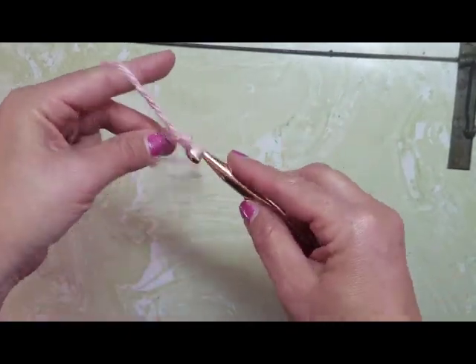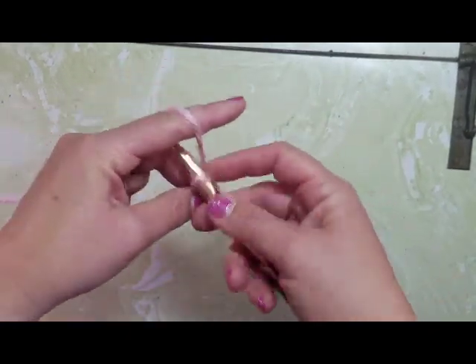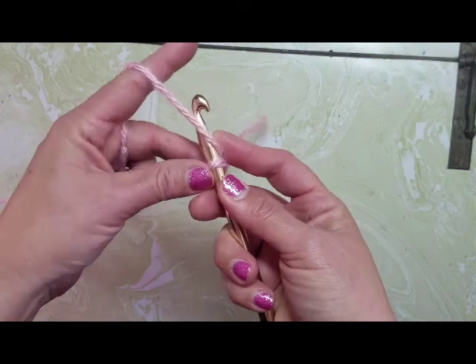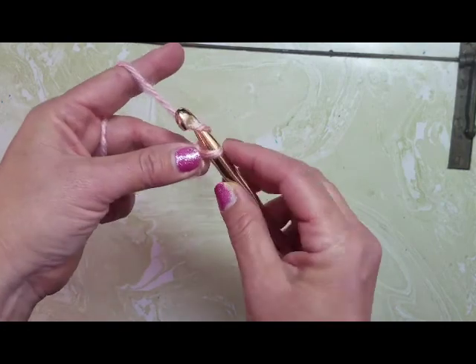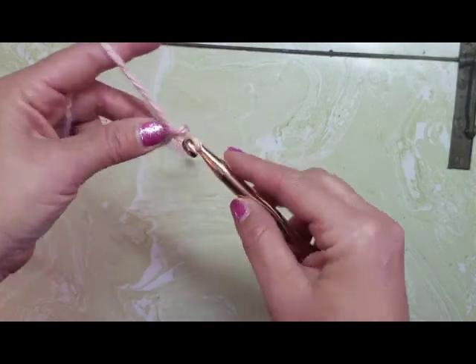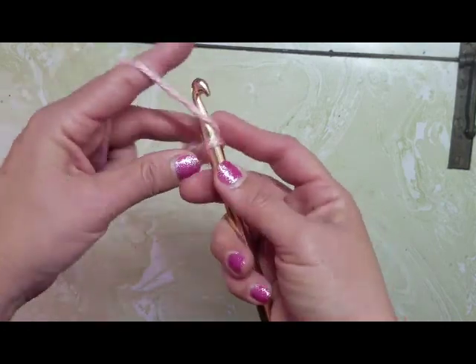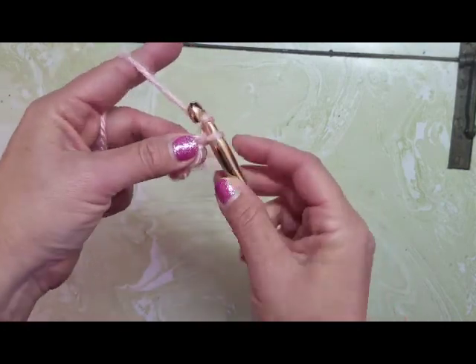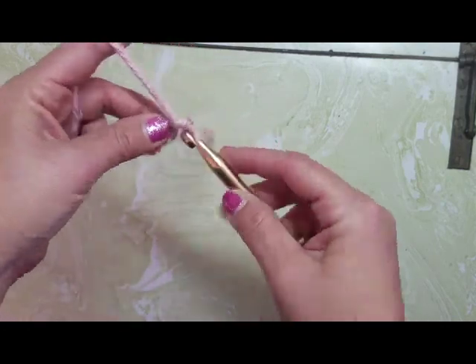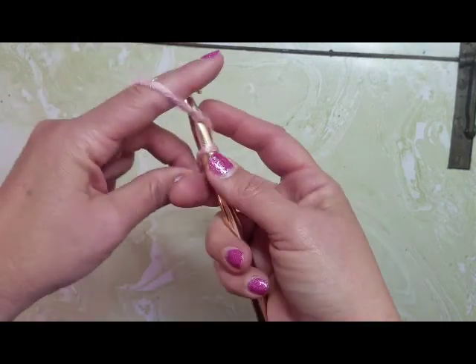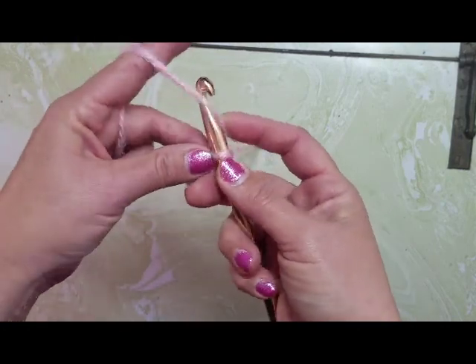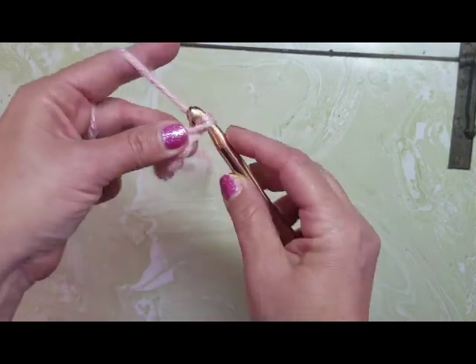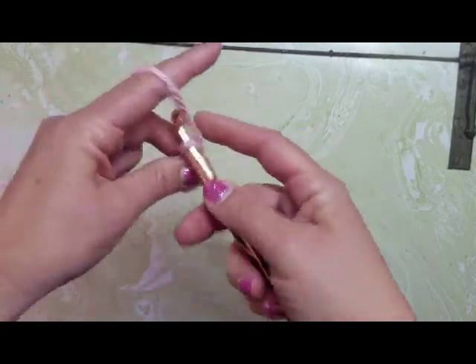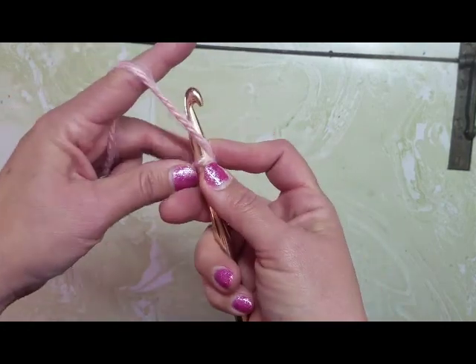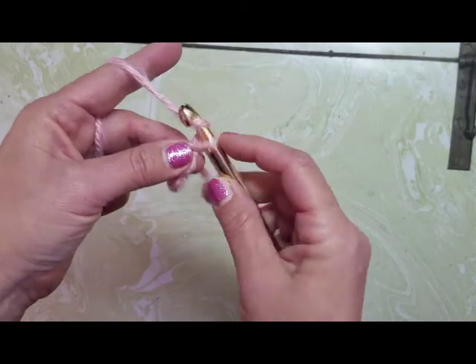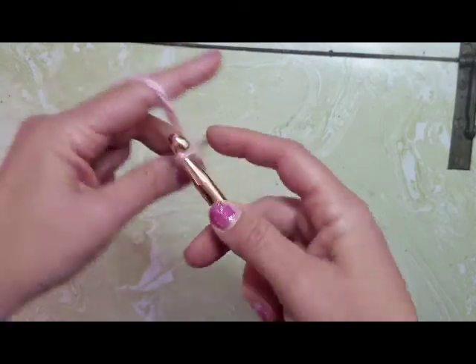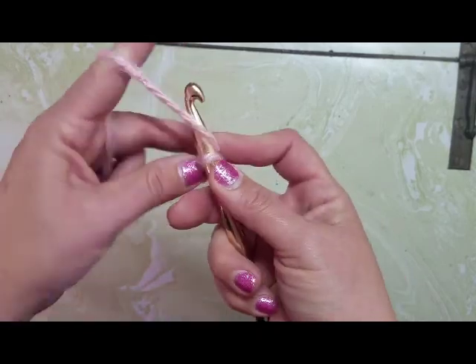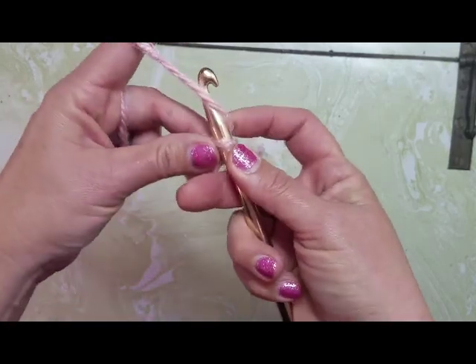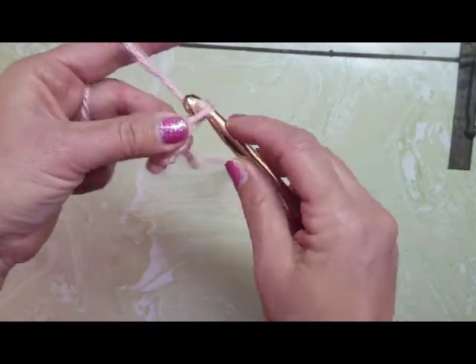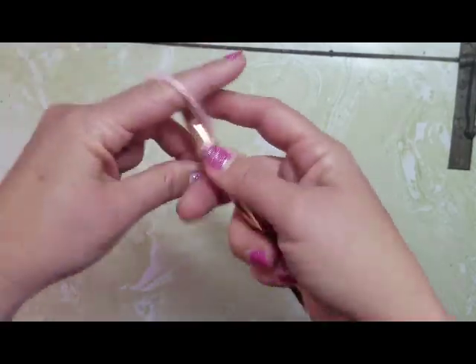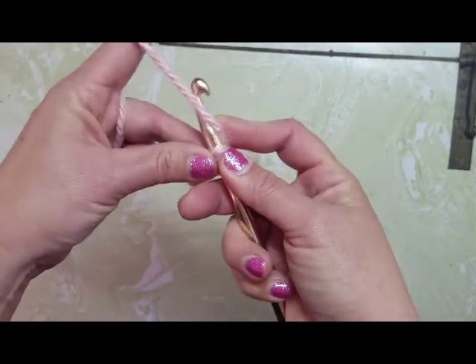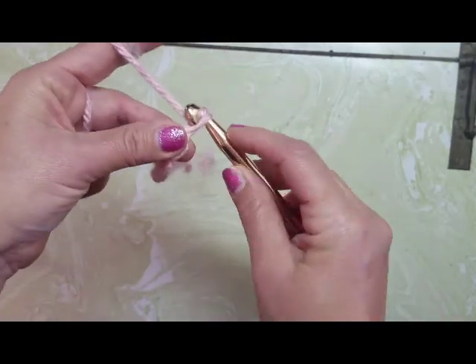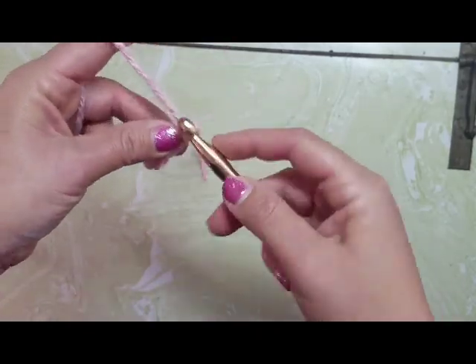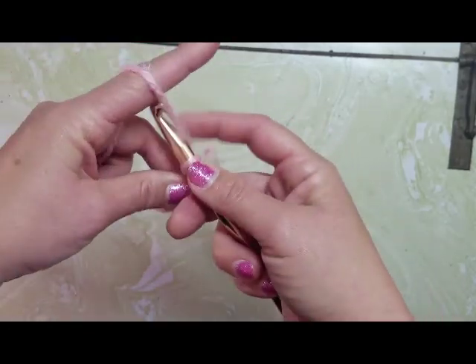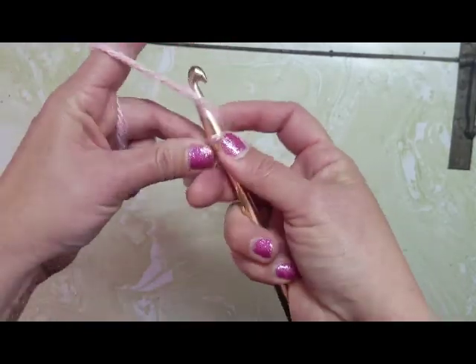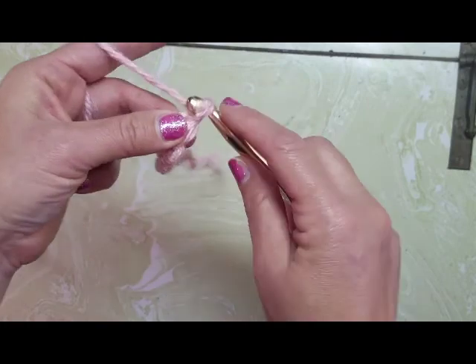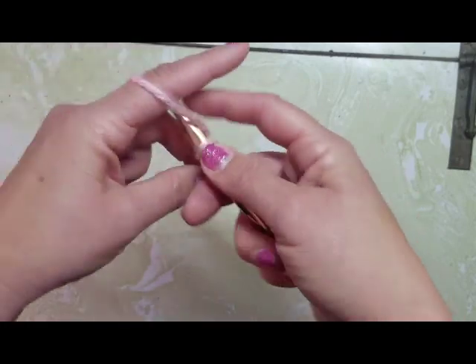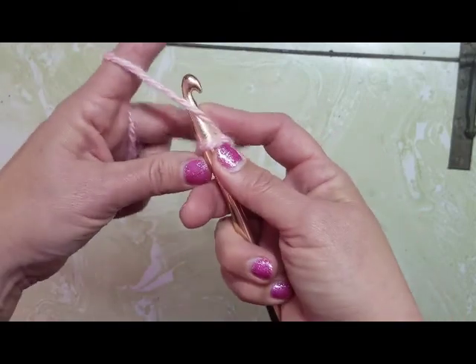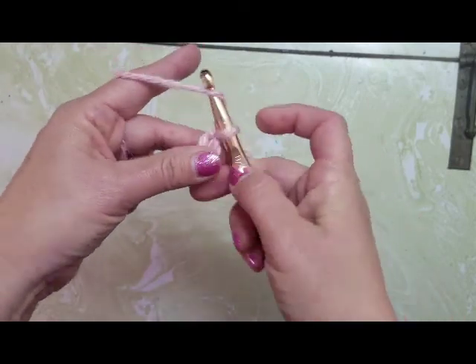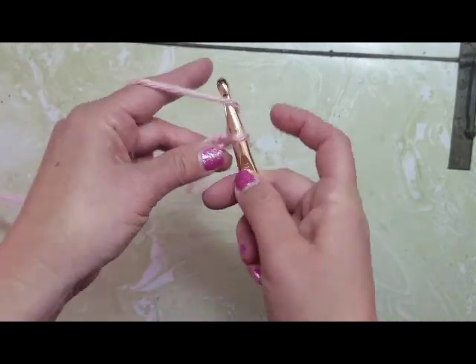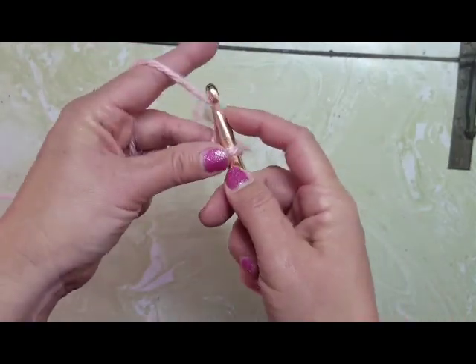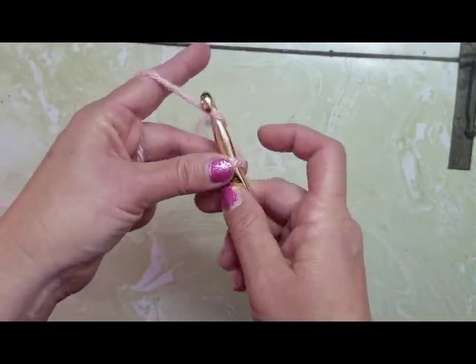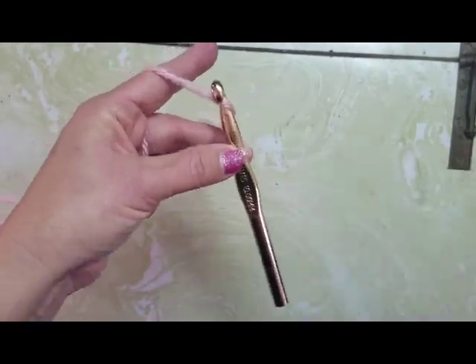Yarn over, pull through — yarn over, pull through — keep going until you get to 24 yarn-overs, pull-throughs, or 24 loops on your chain. And I will meet you back when I'm done with mine.